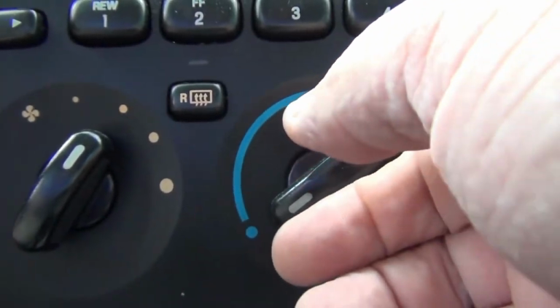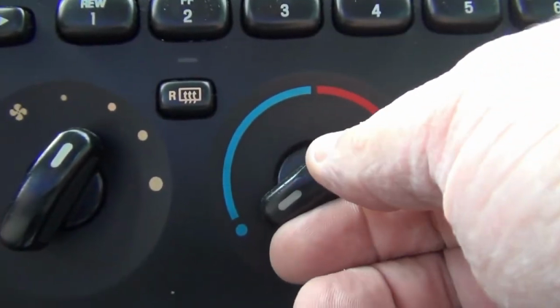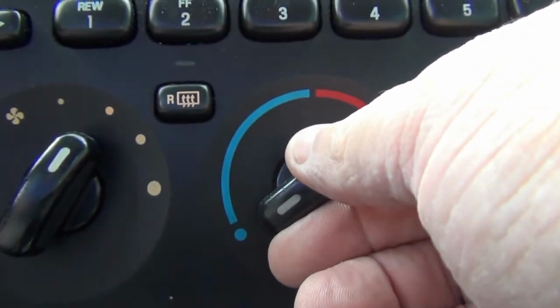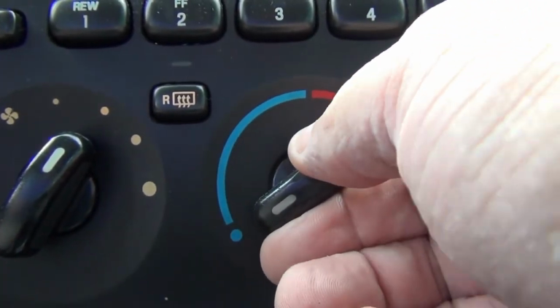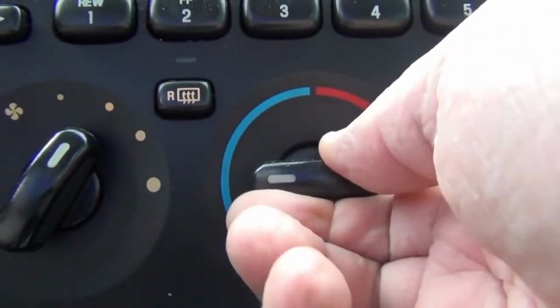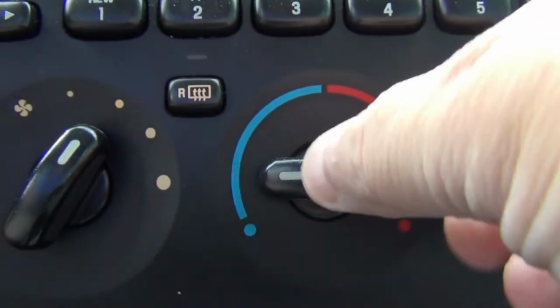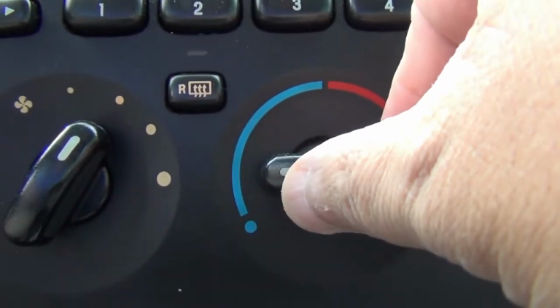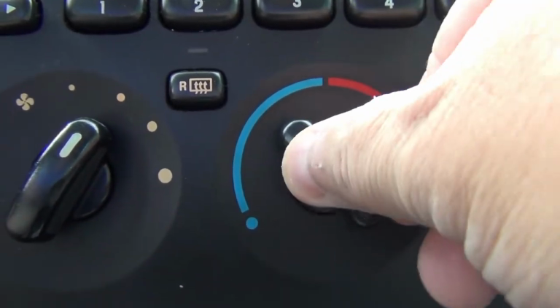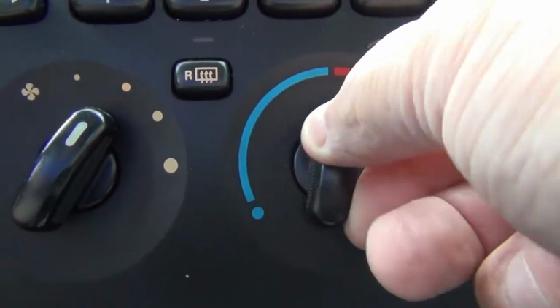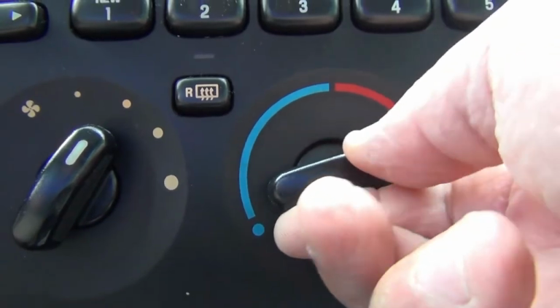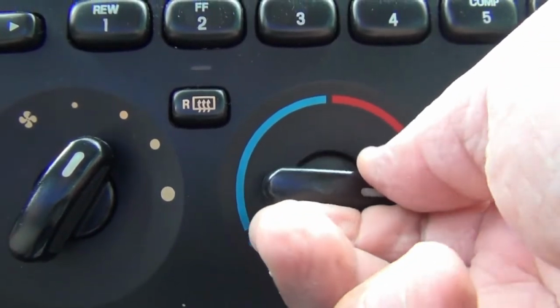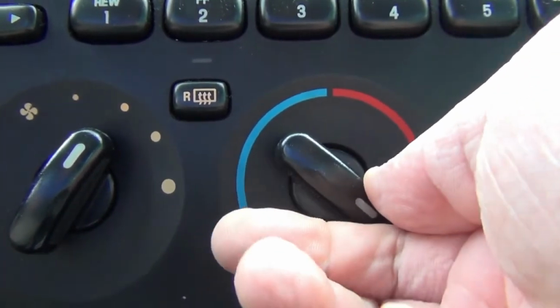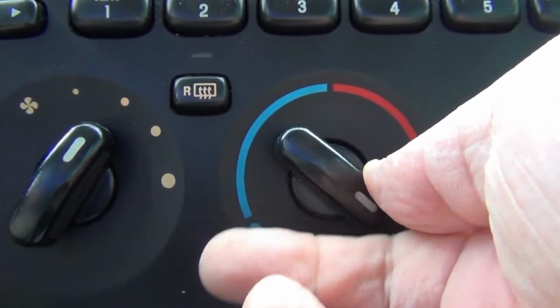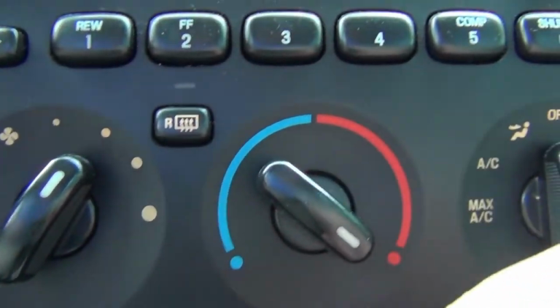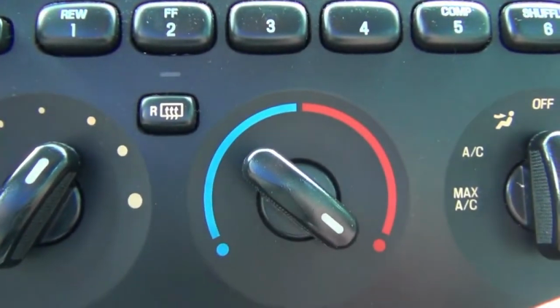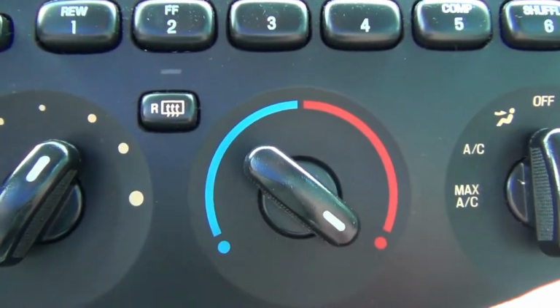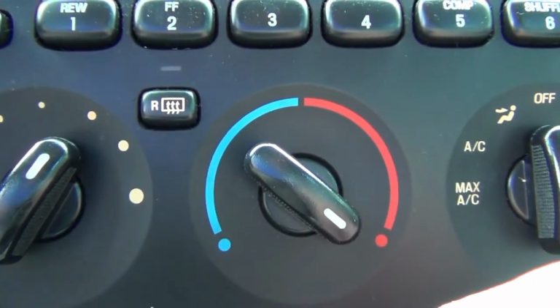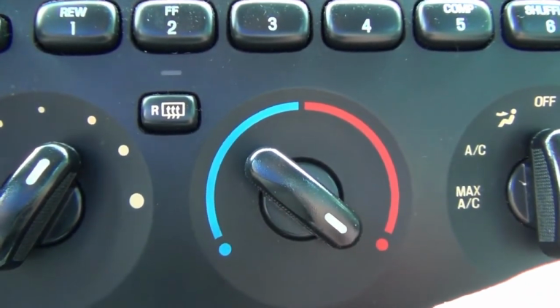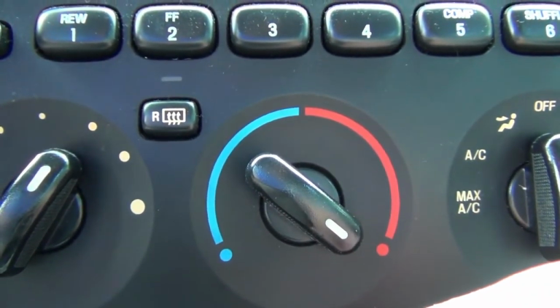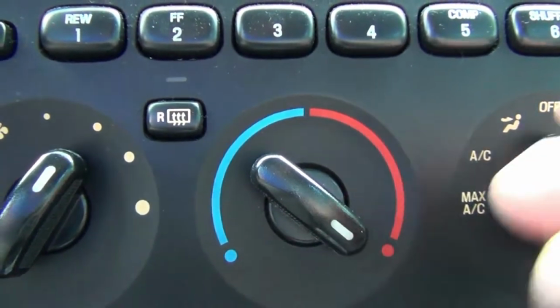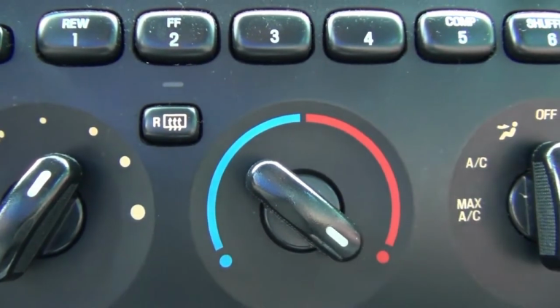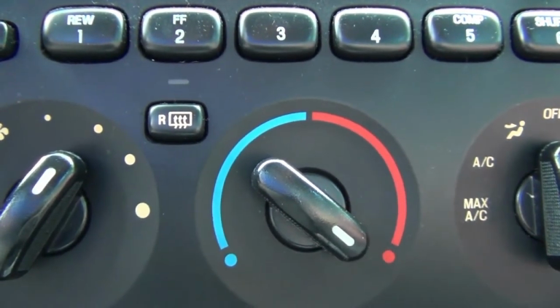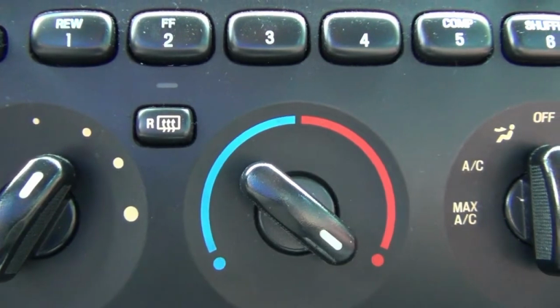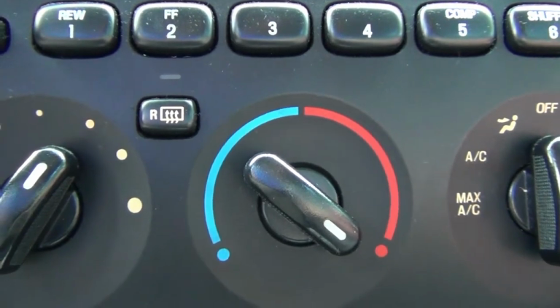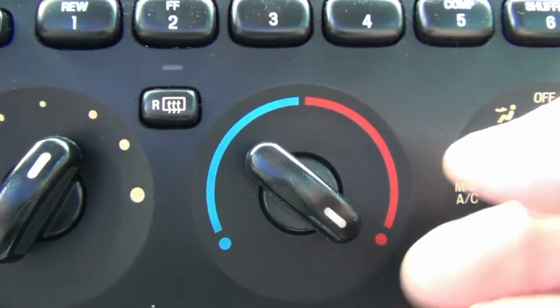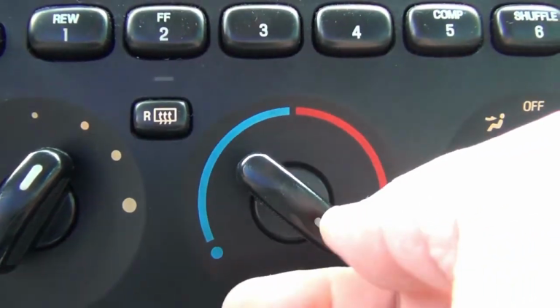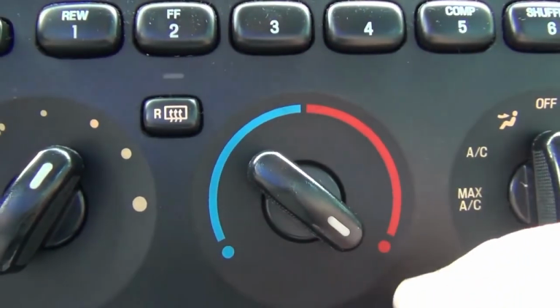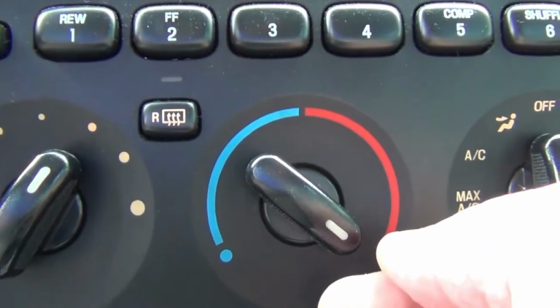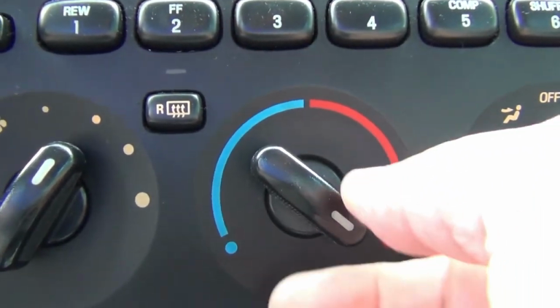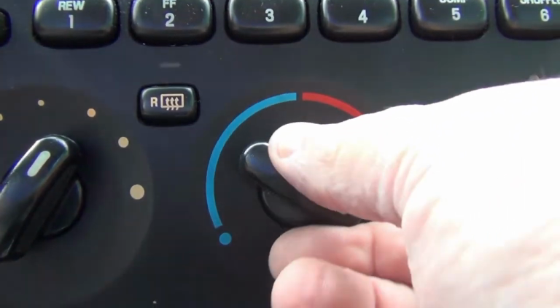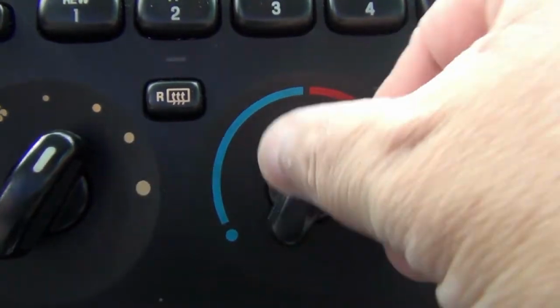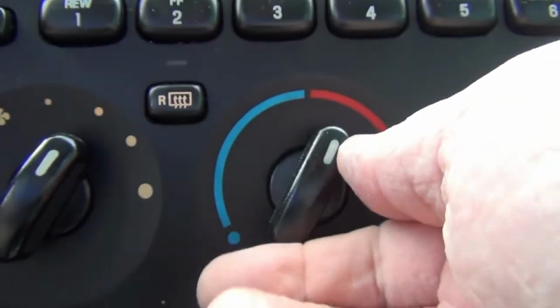What I'm doing is turning it from cold to hot. You can probably hear the motor cut off in the background — from hot to cold.